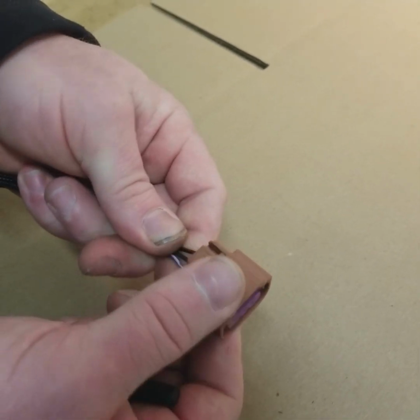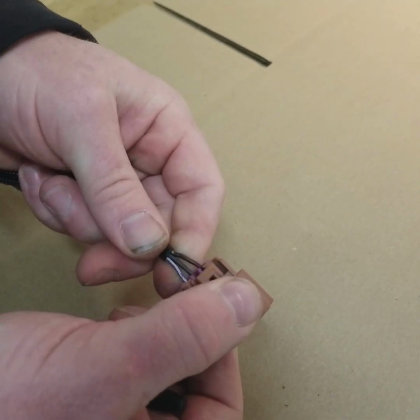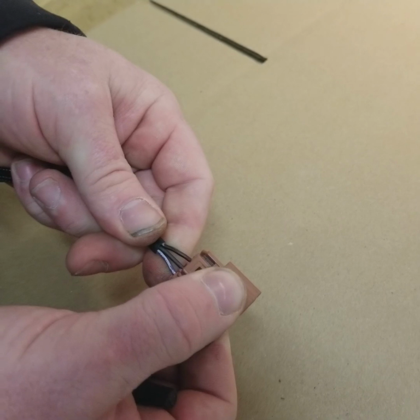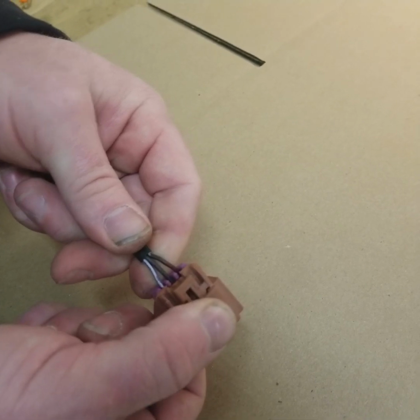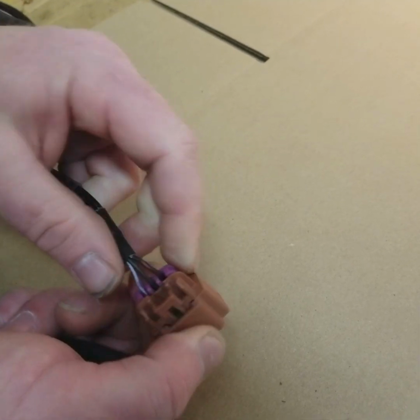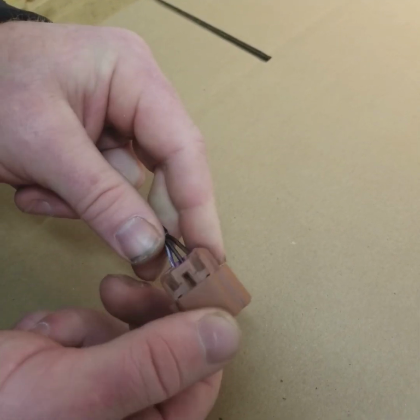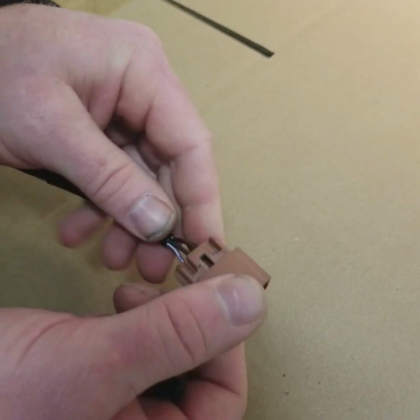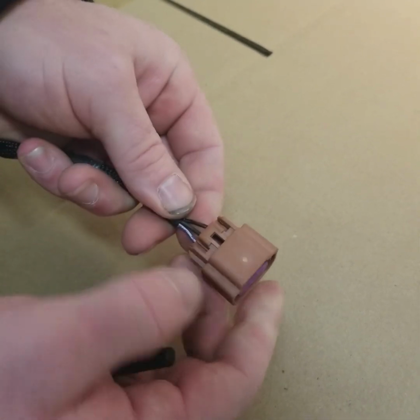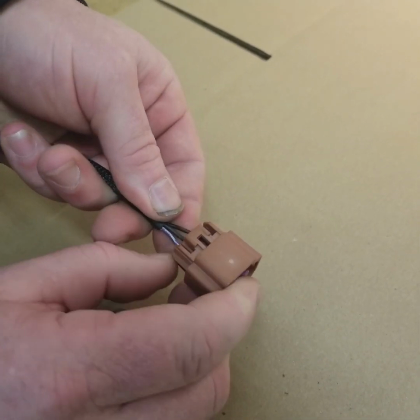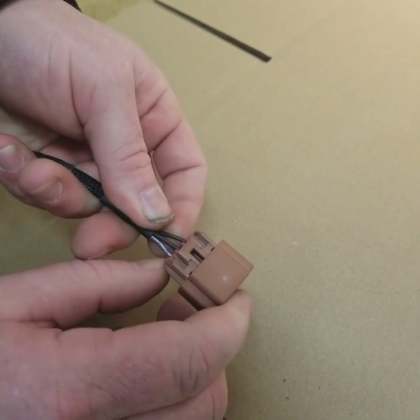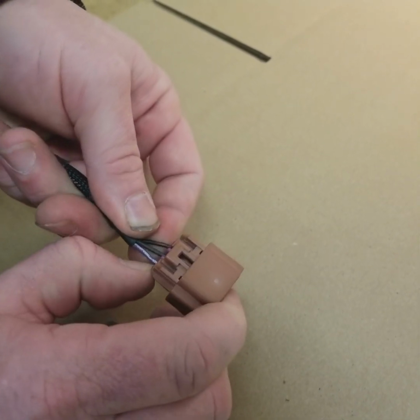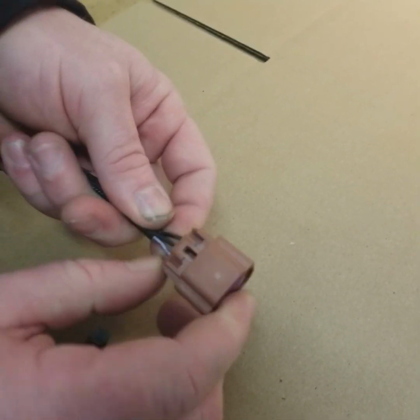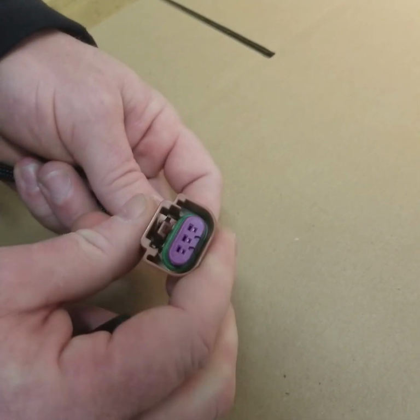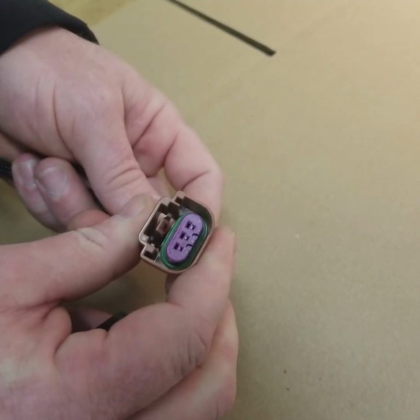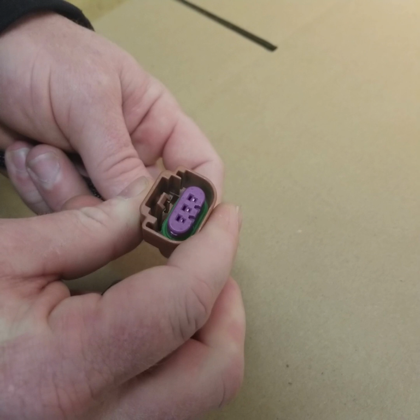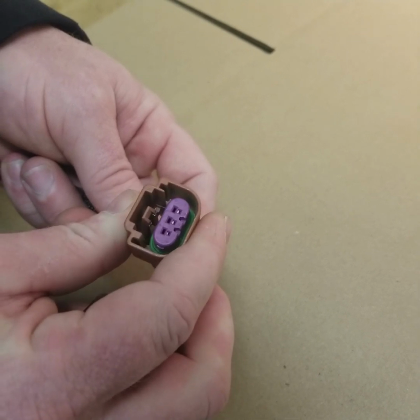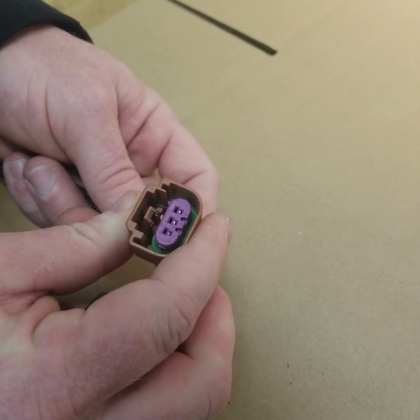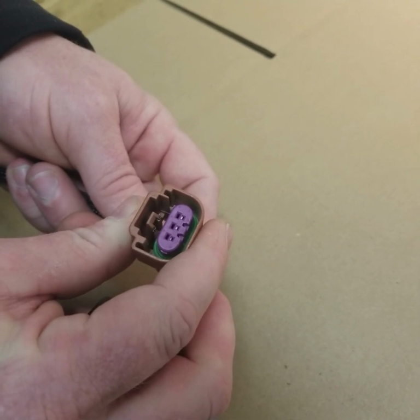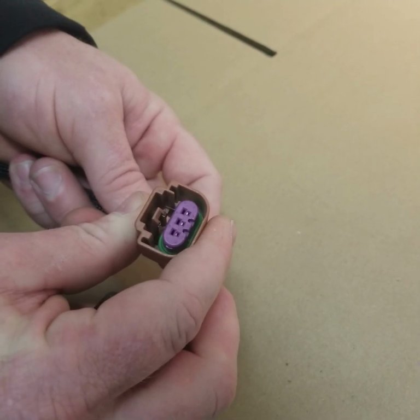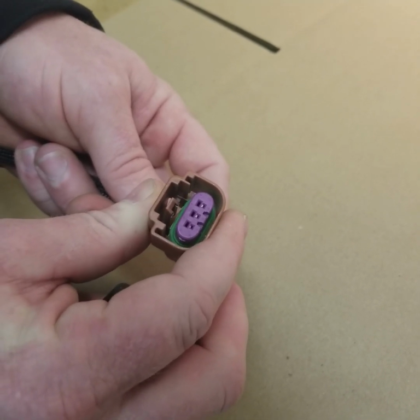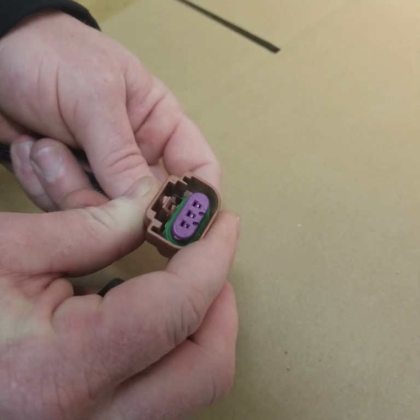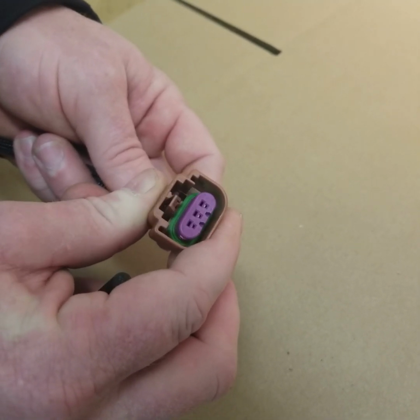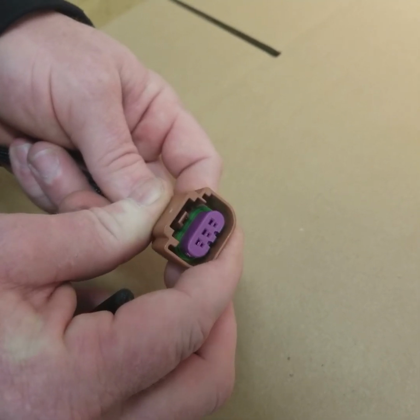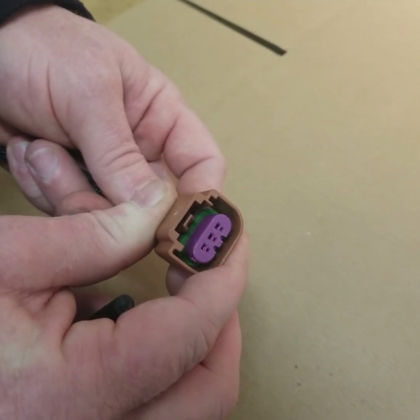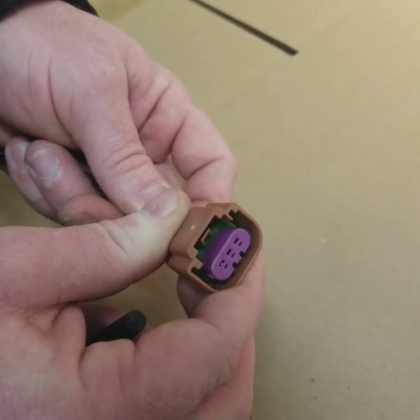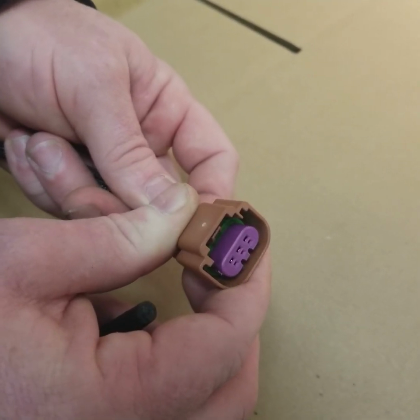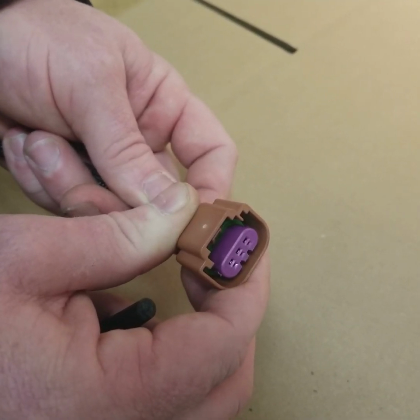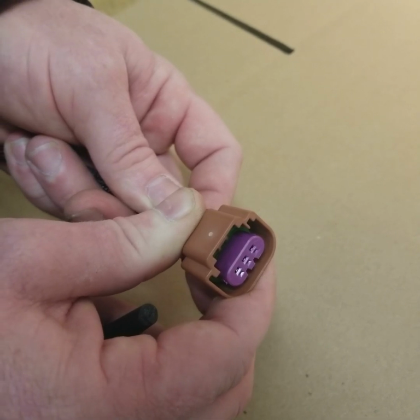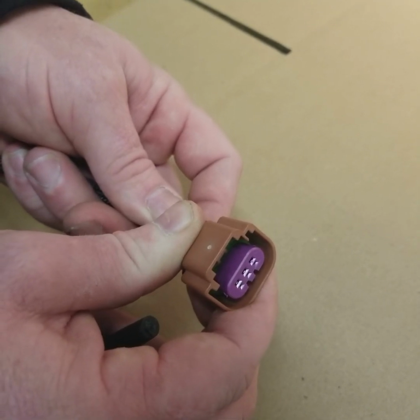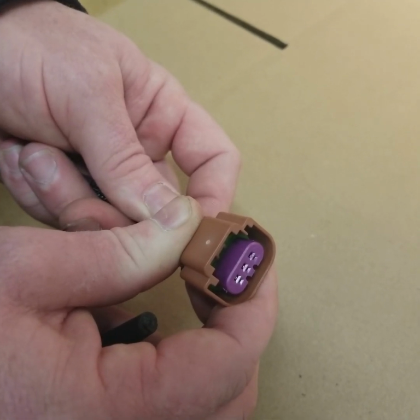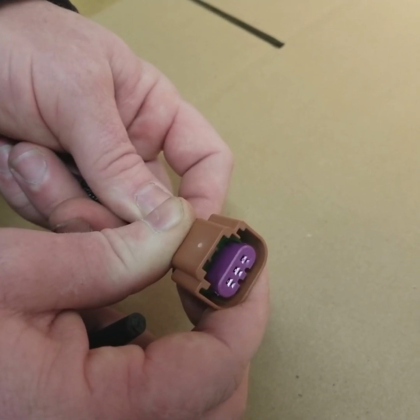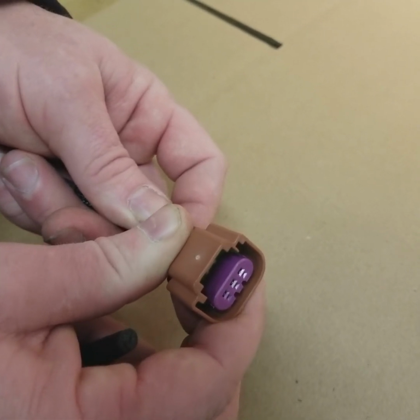This is how a lot of the GM connectors are pinned, so other than the ethanol content sensor, this will help you with mass airflow connectors, throttle body connectors, pedal connectors, and even some of the coil connectors that GM offers.